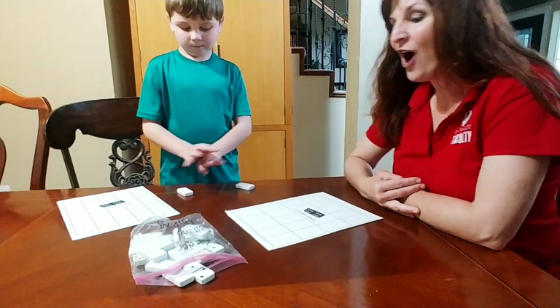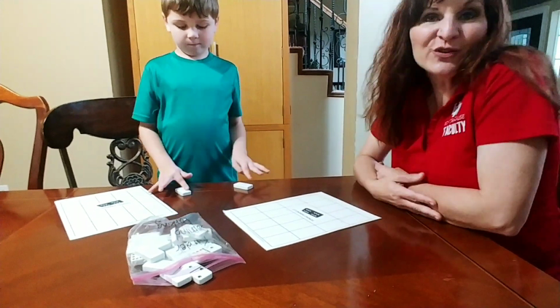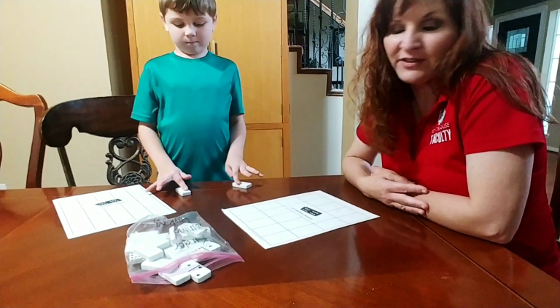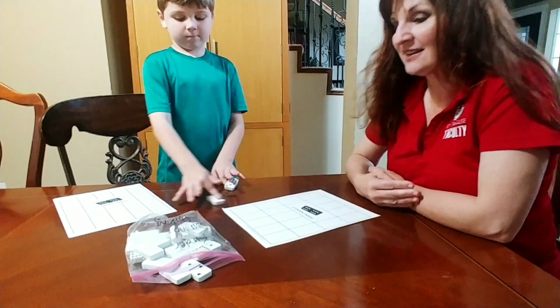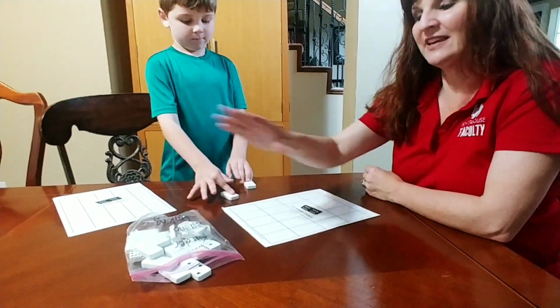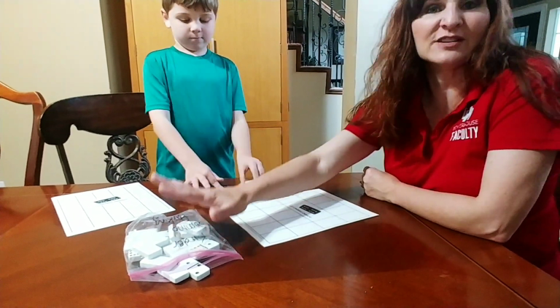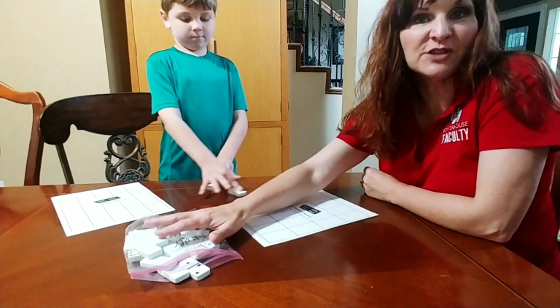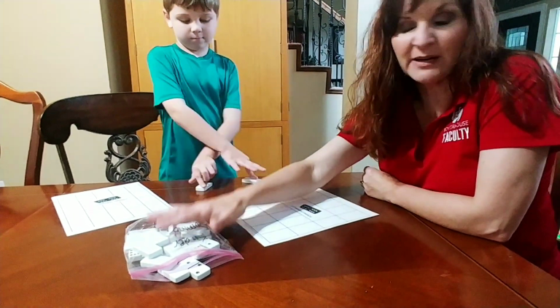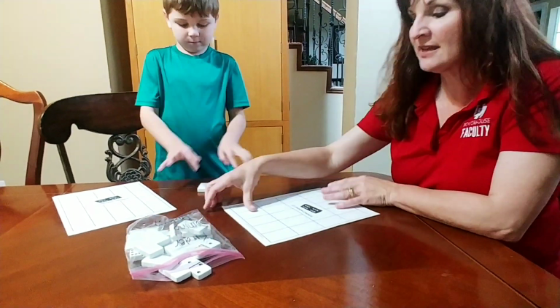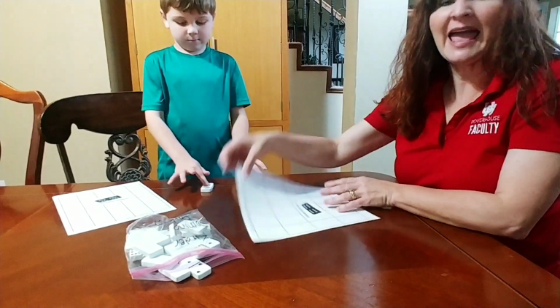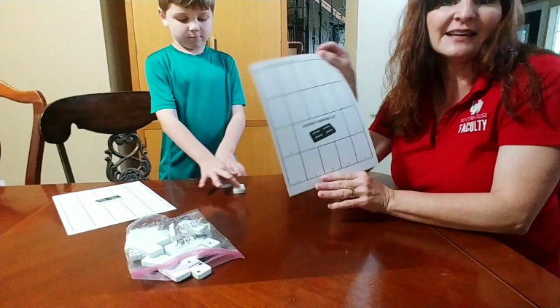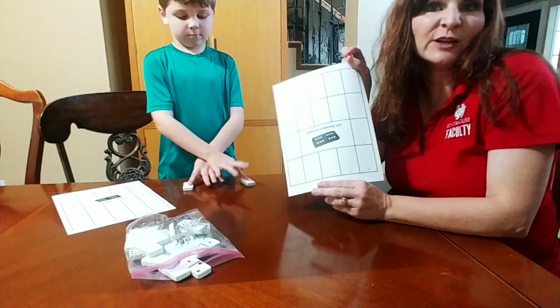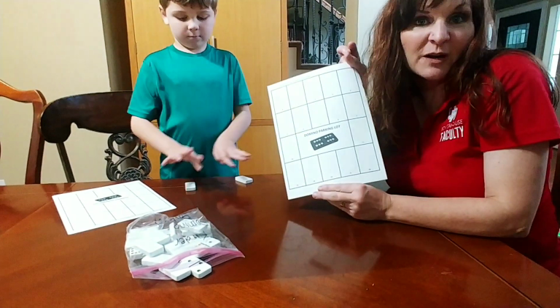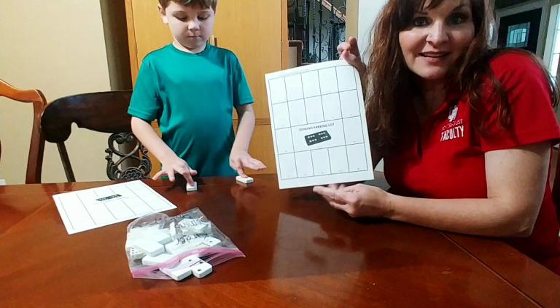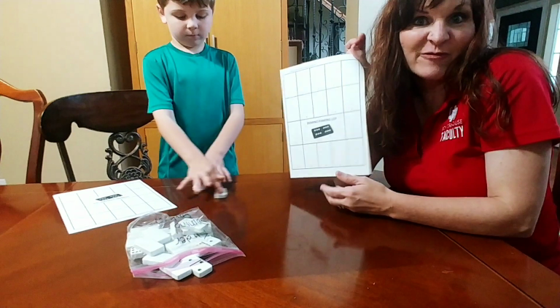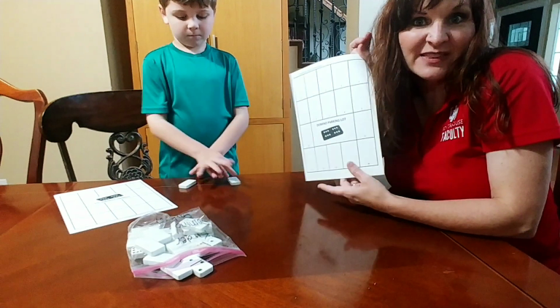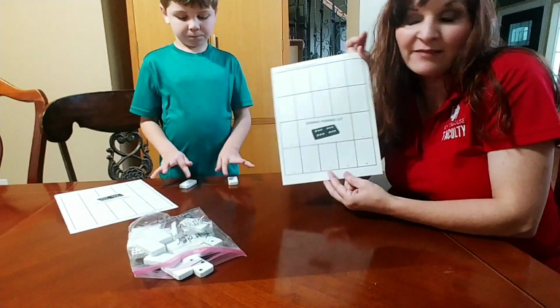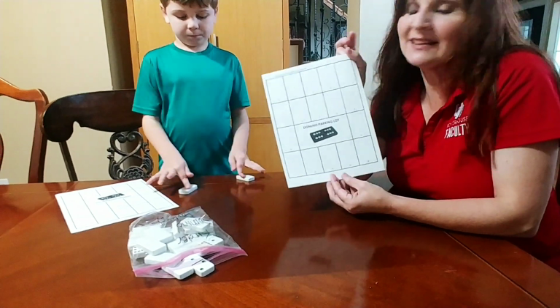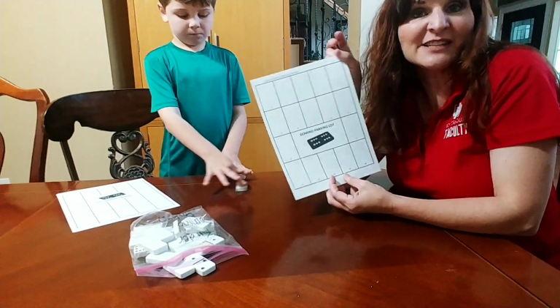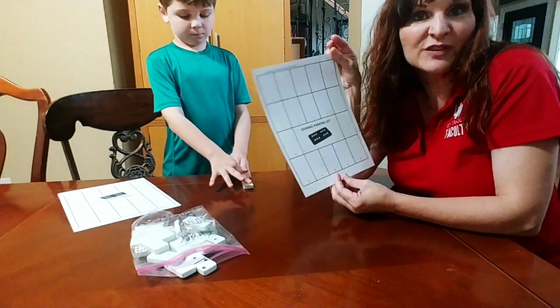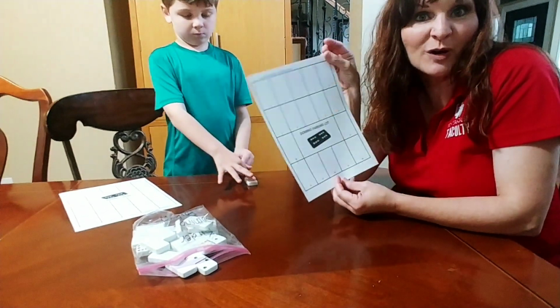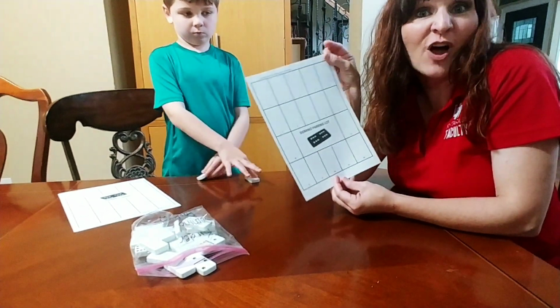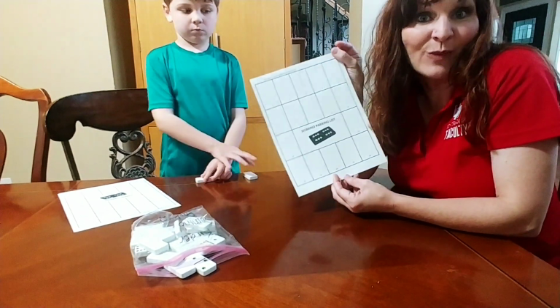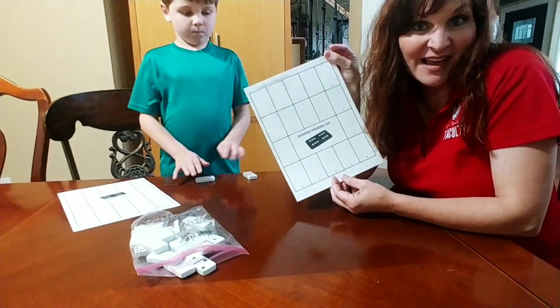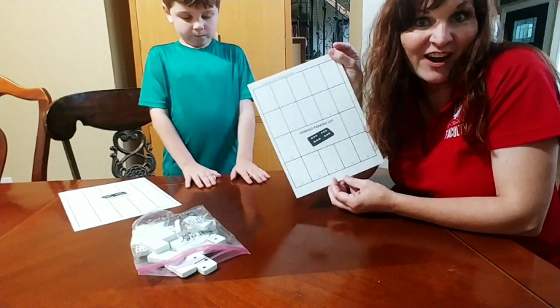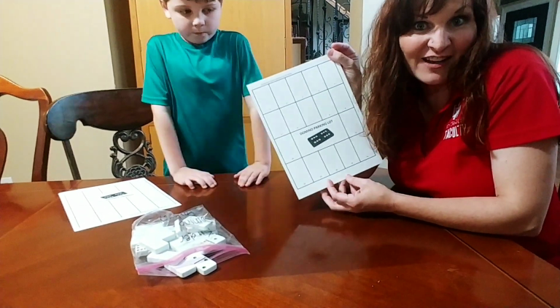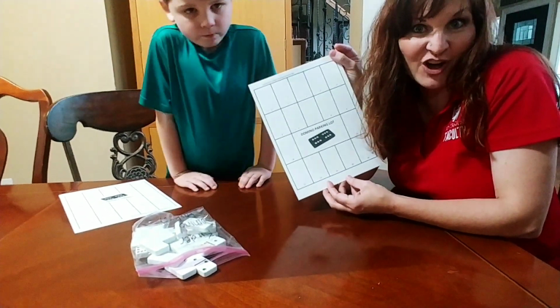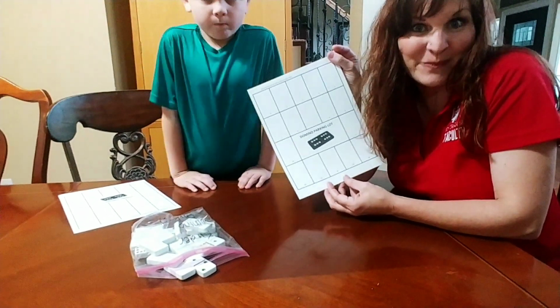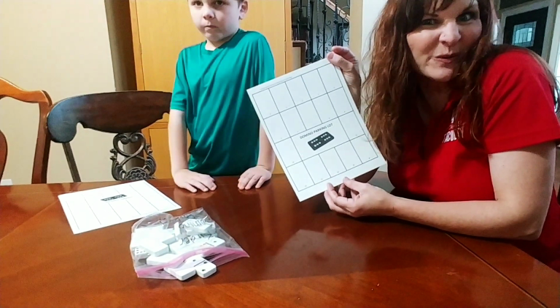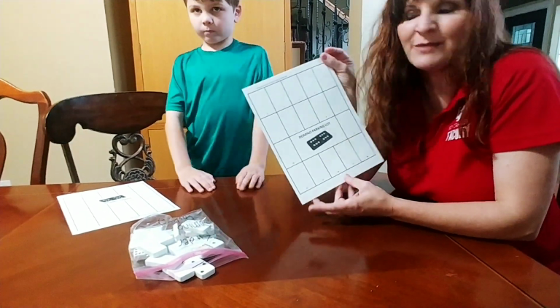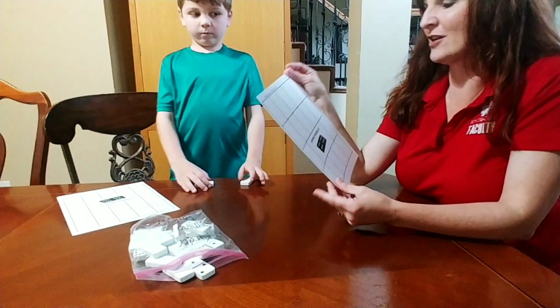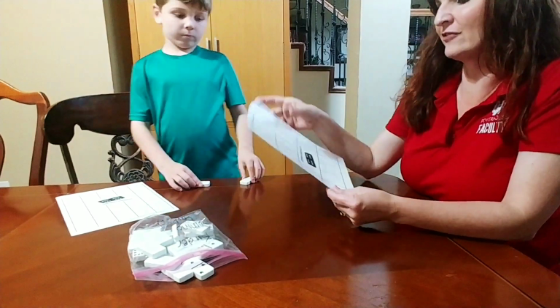All you need for this activity are some dominoes and a little work mat. I've put the Black Line Masters for this work mat on my website, carriecutler.com, and you can print them off there for free.